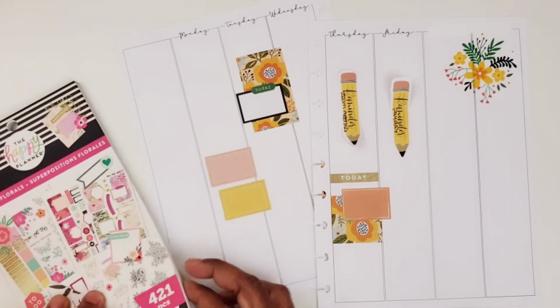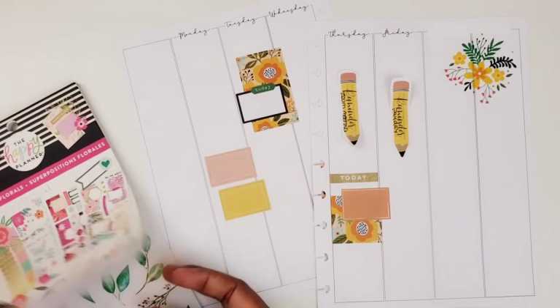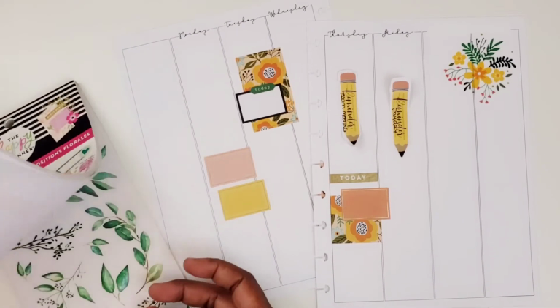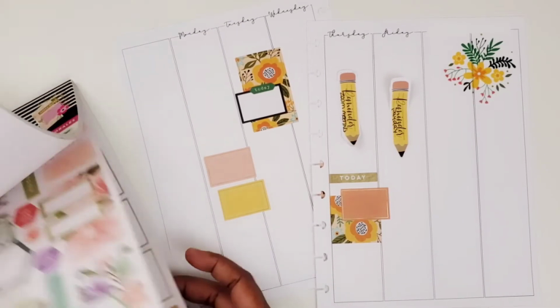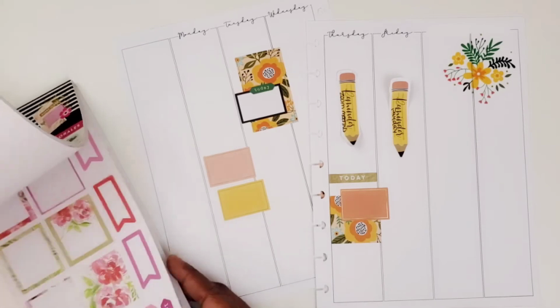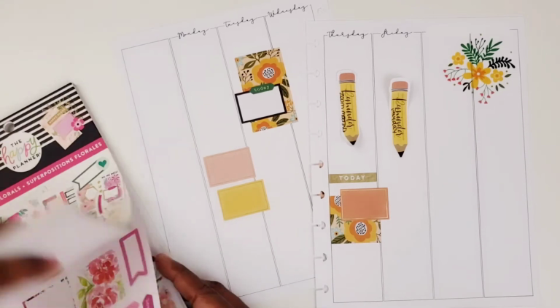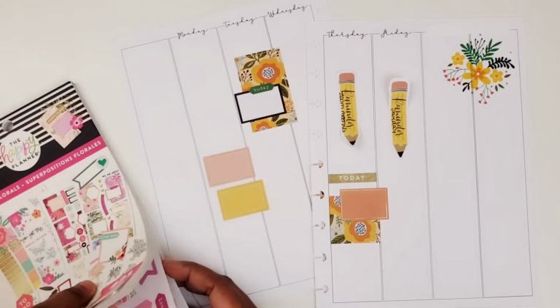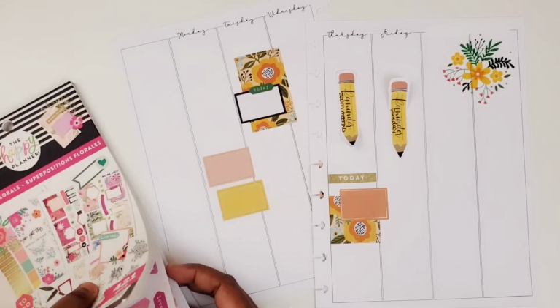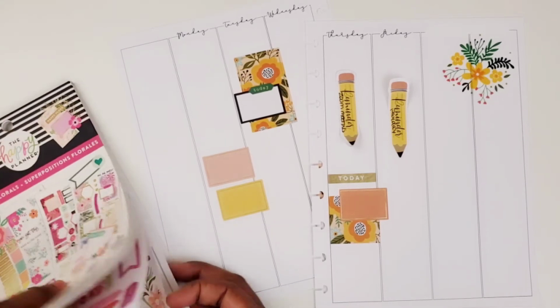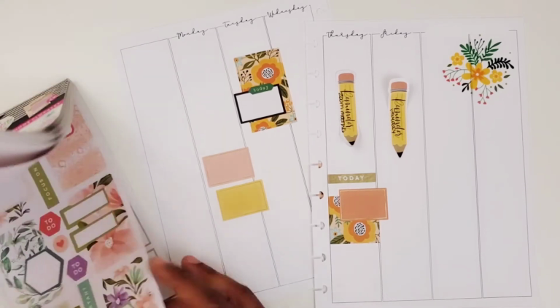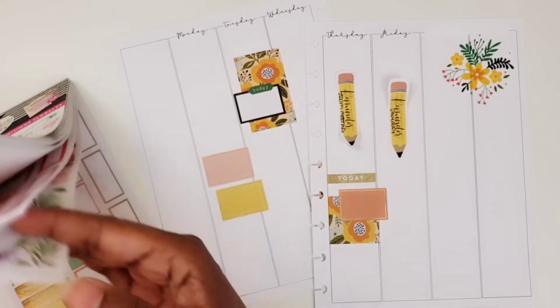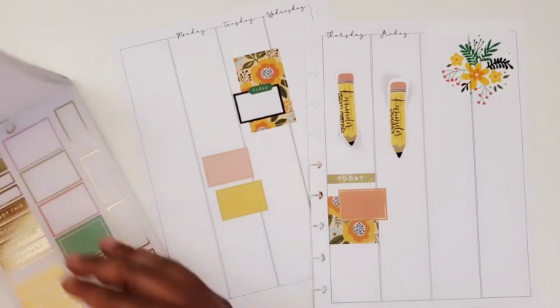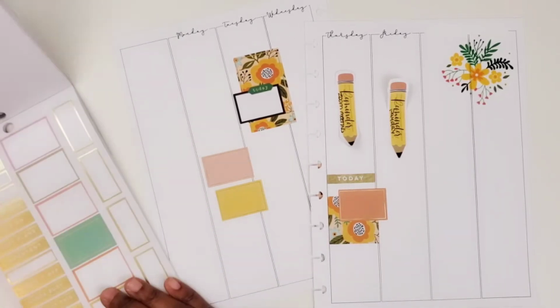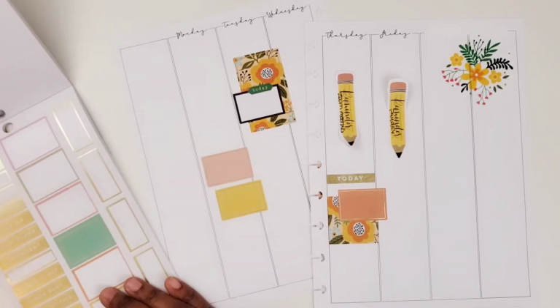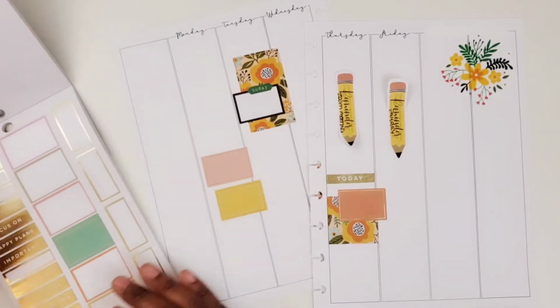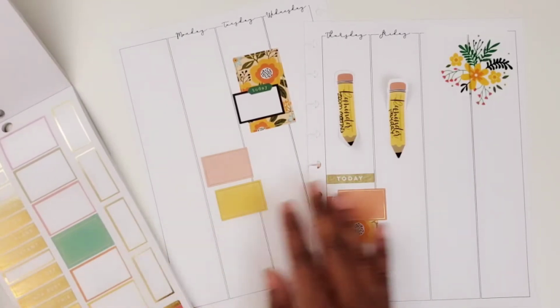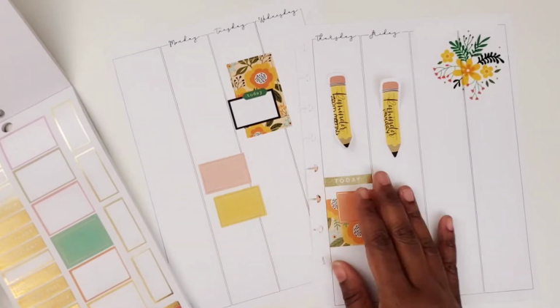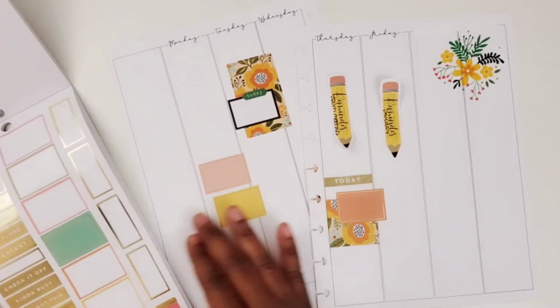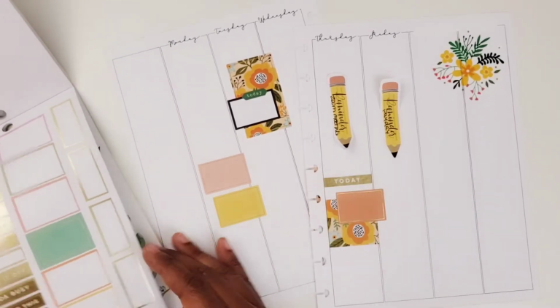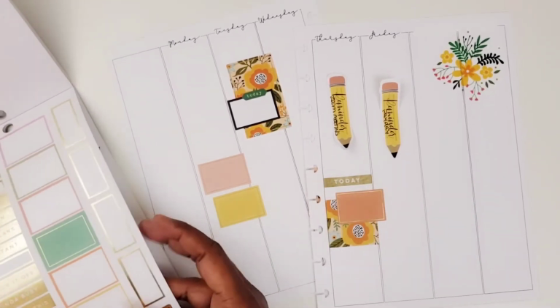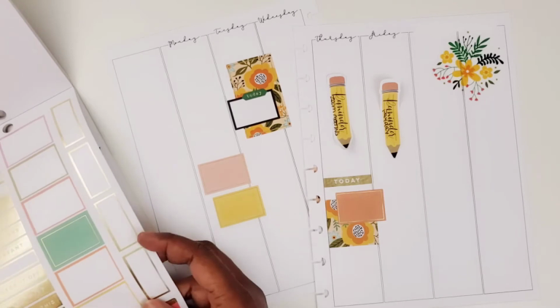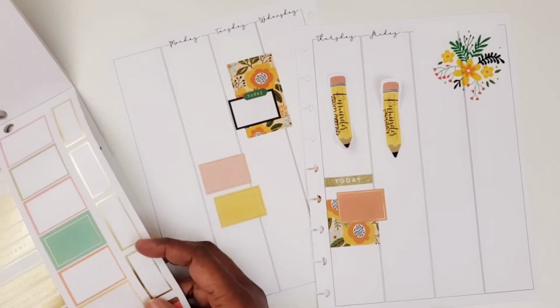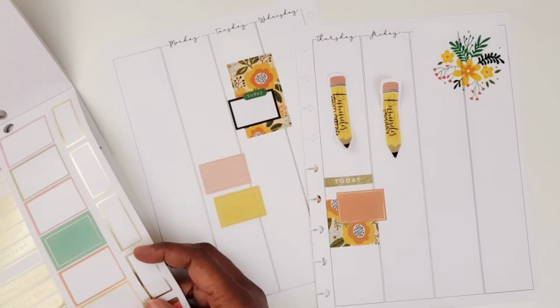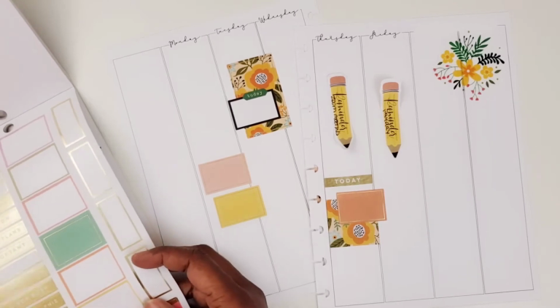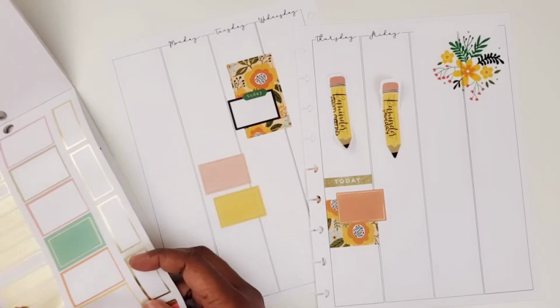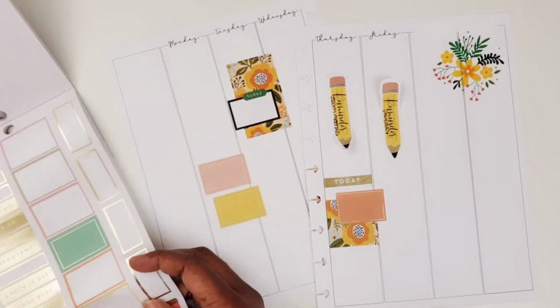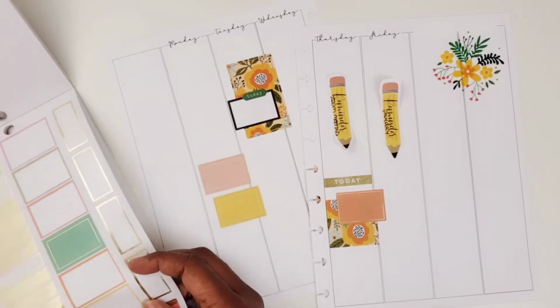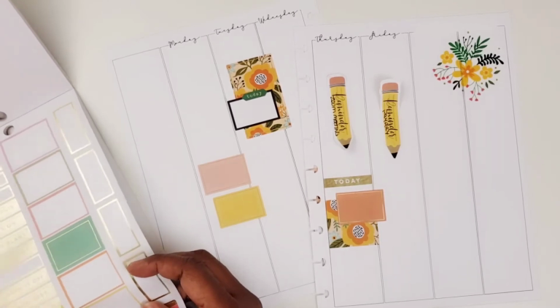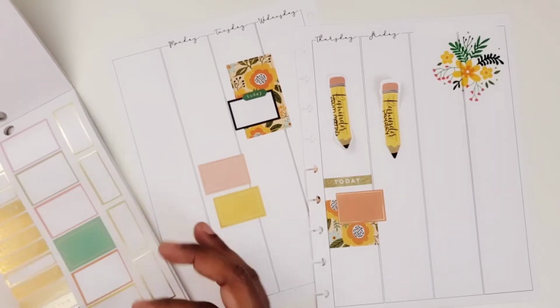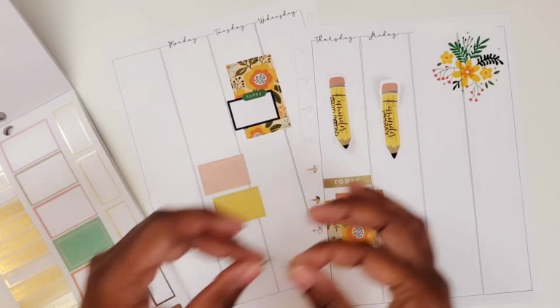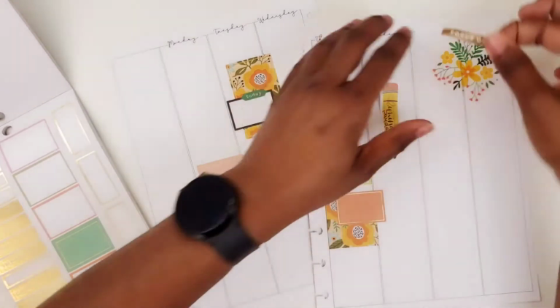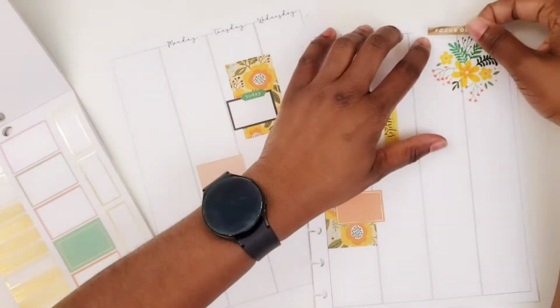Let me see if there's another header I could put in. Happy plans... focus on. Let's do focus on.